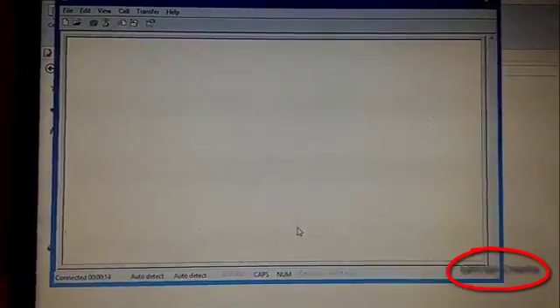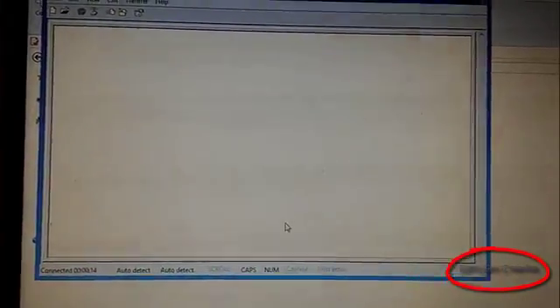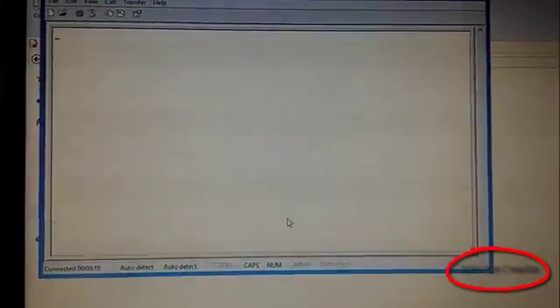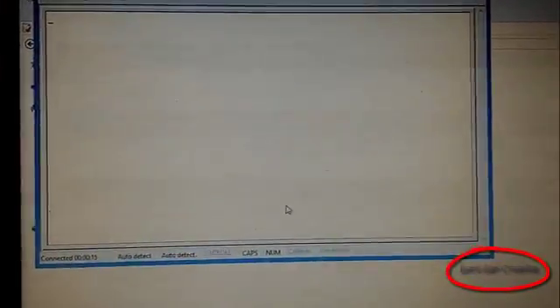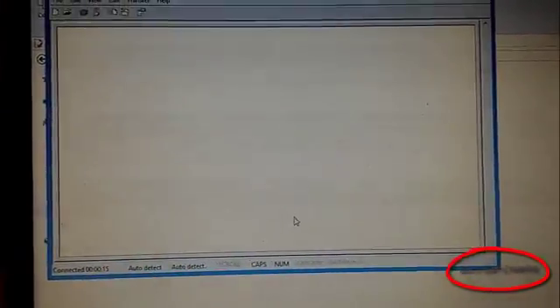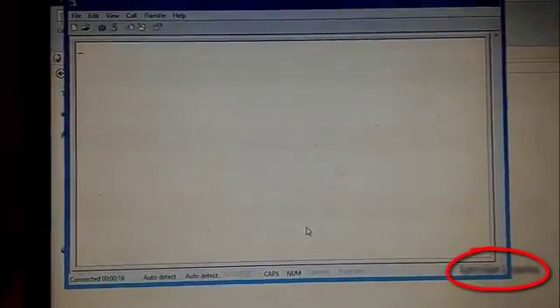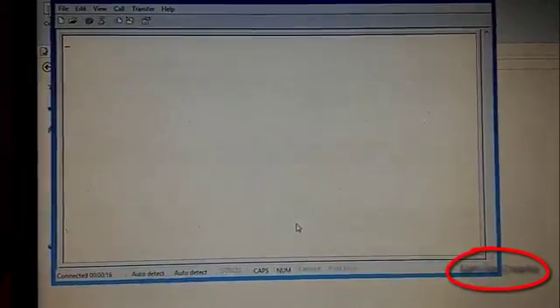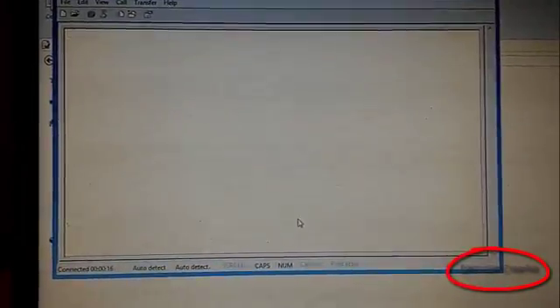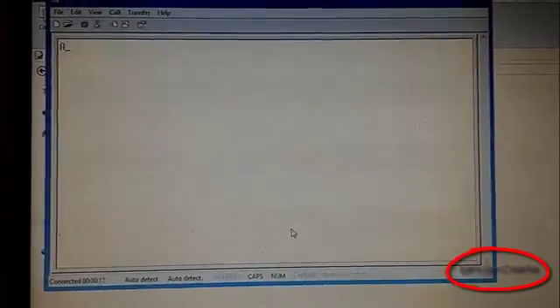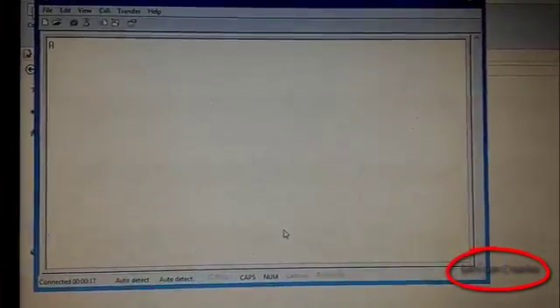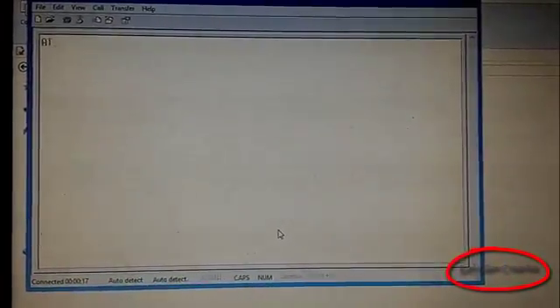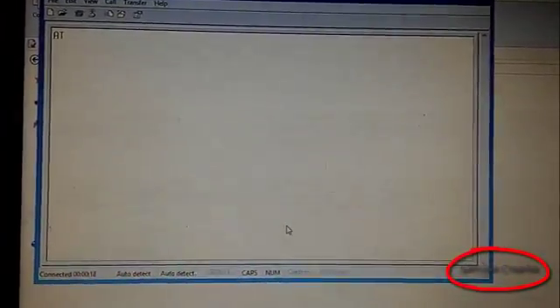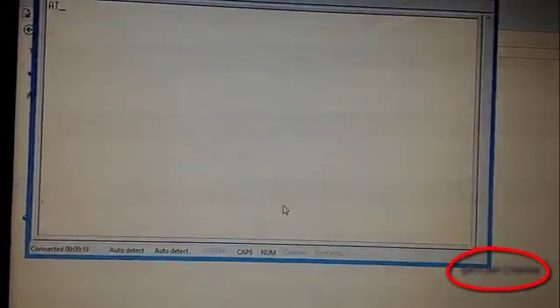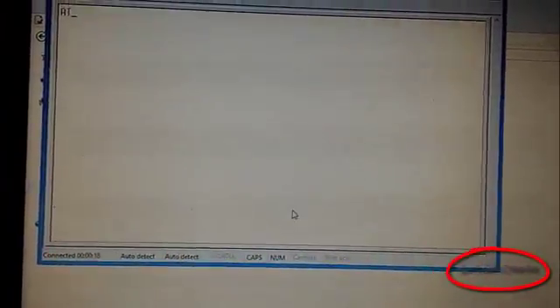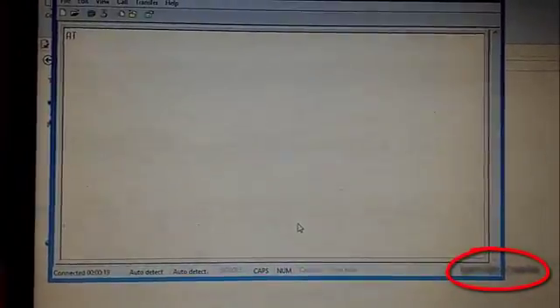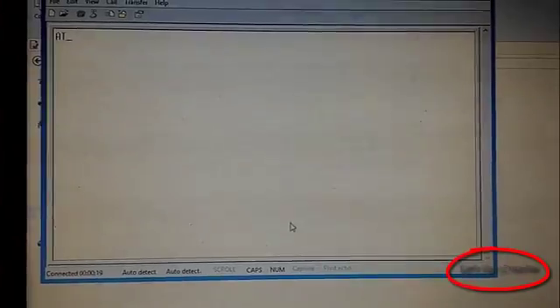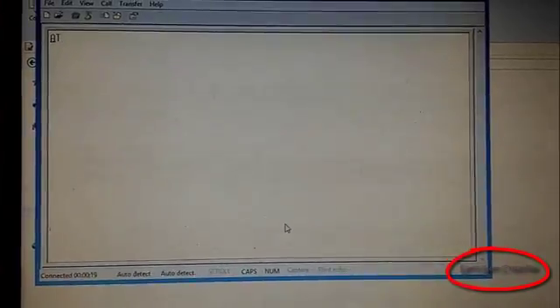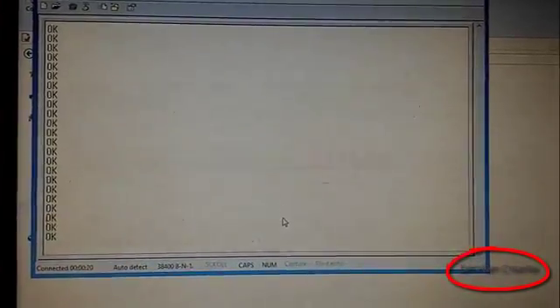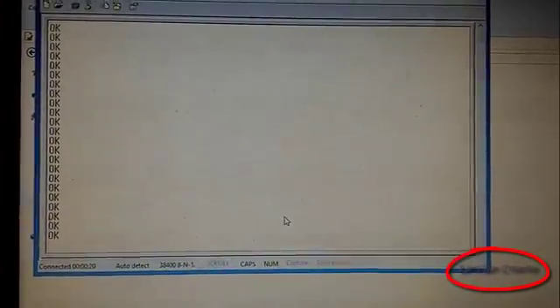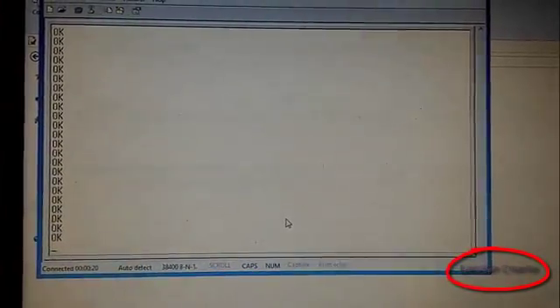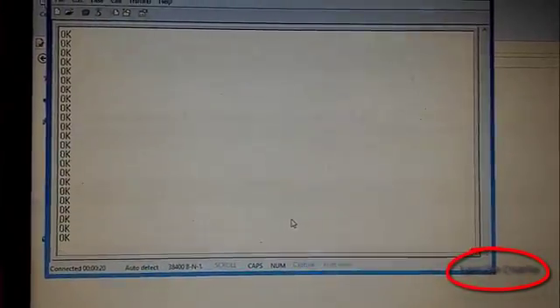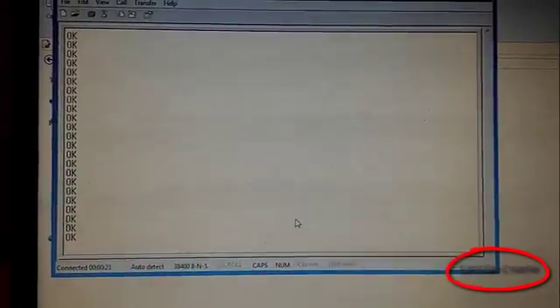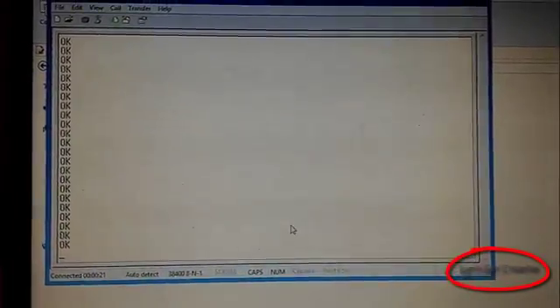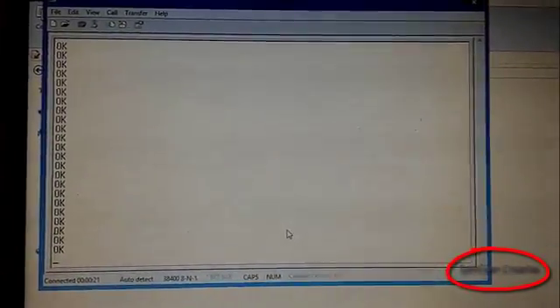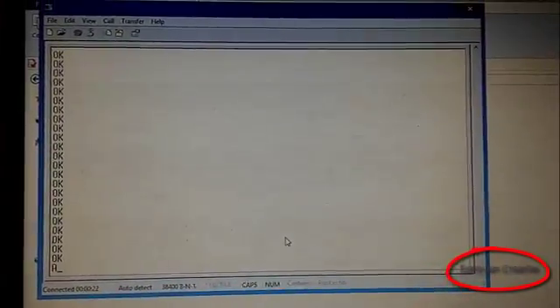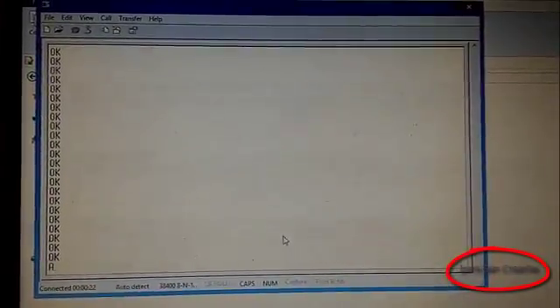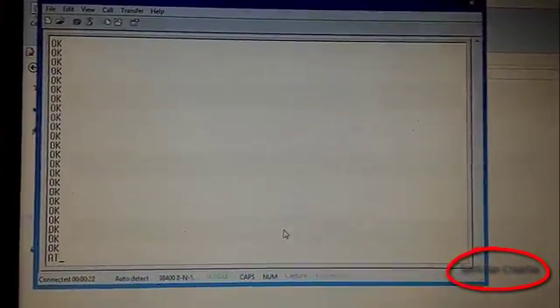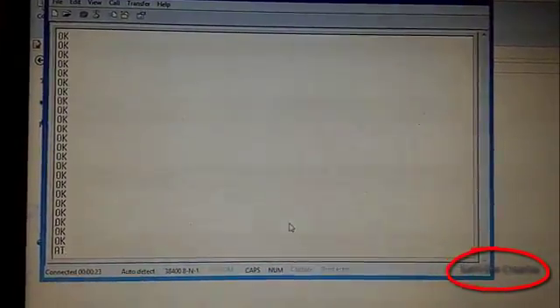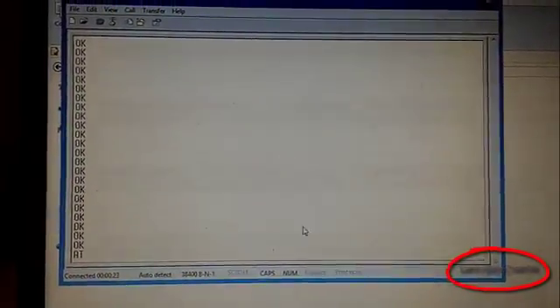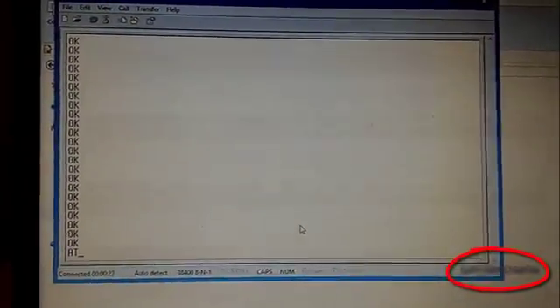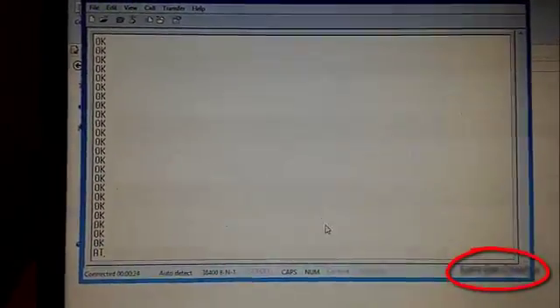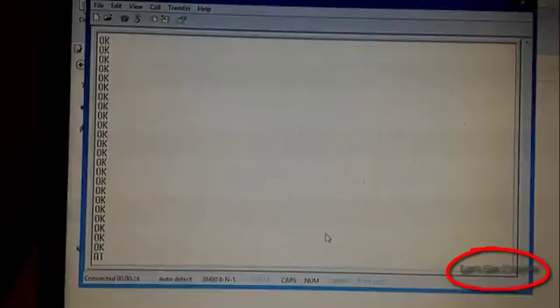Now type AT commands. If all connections are ok, you will see a response OK.